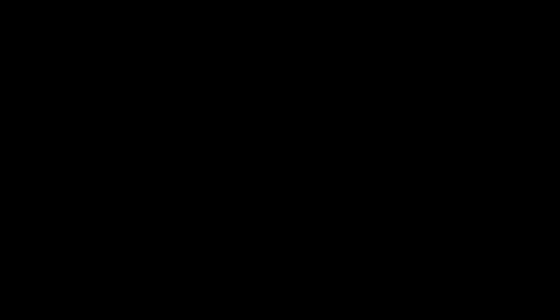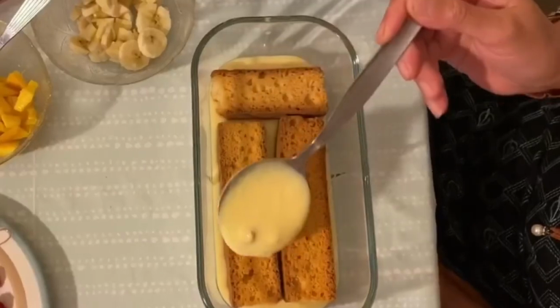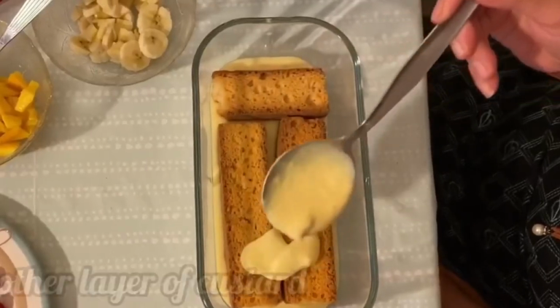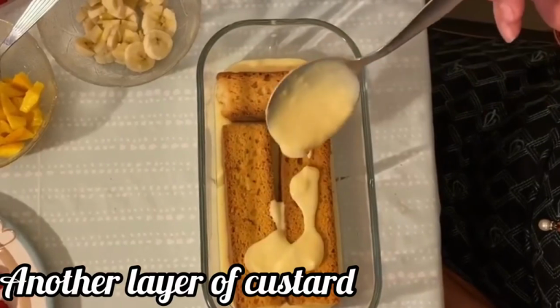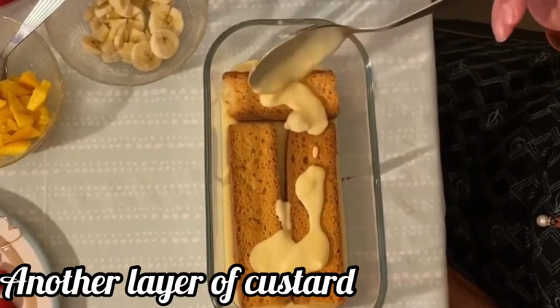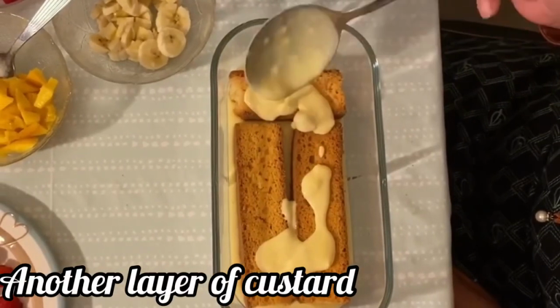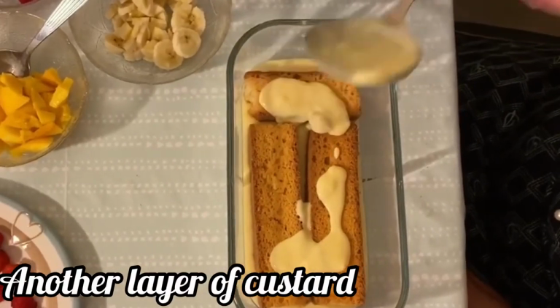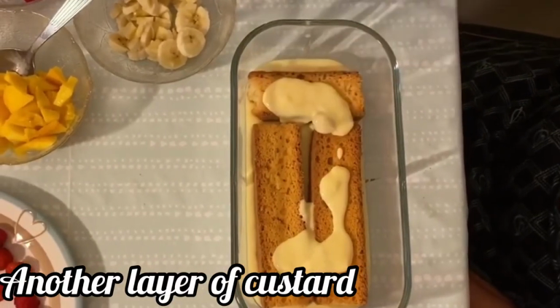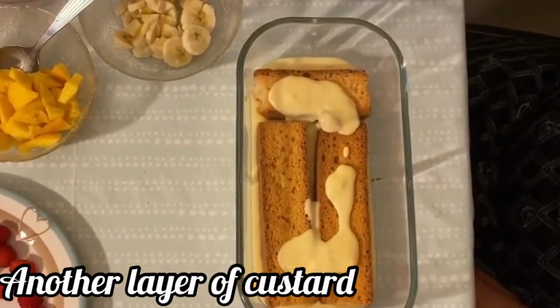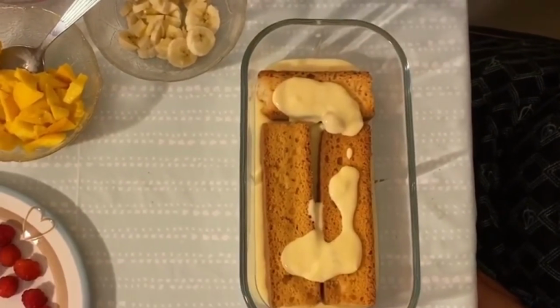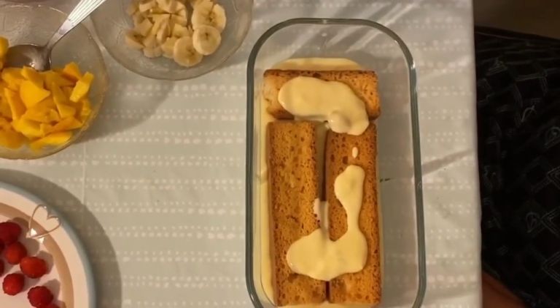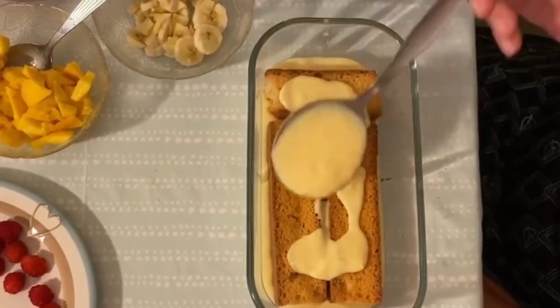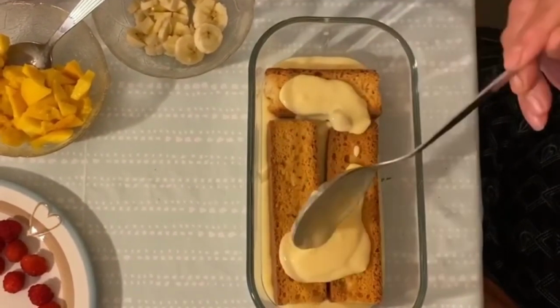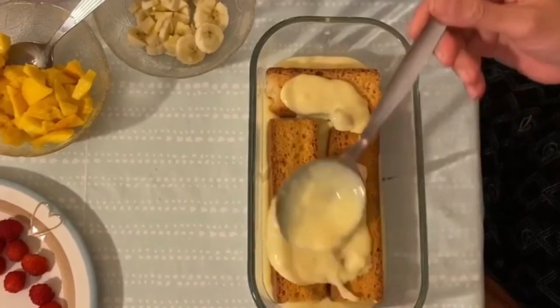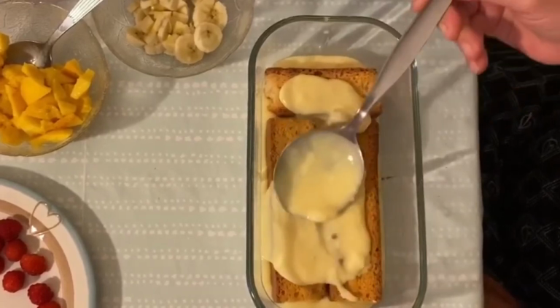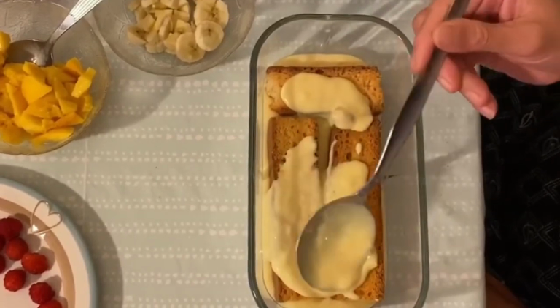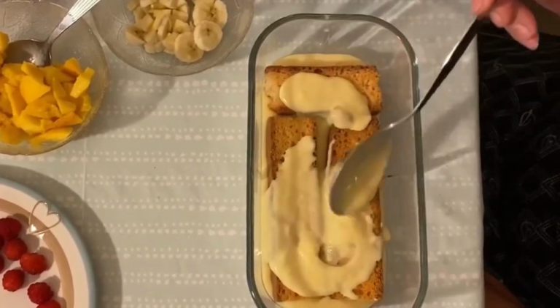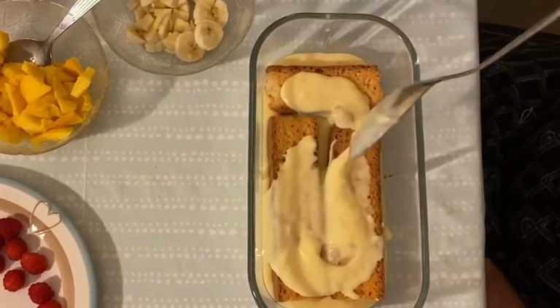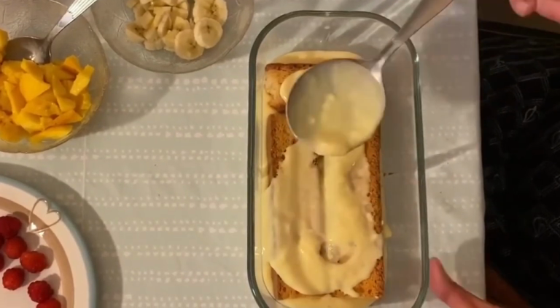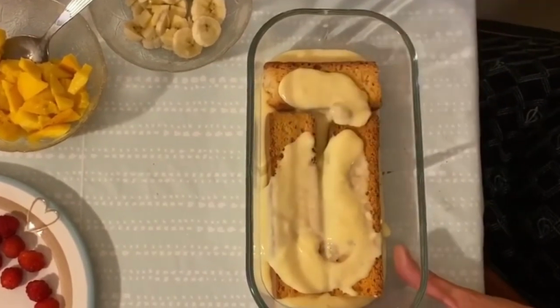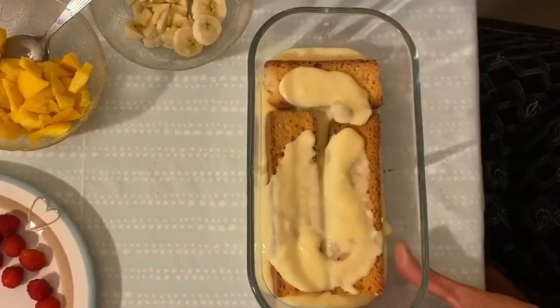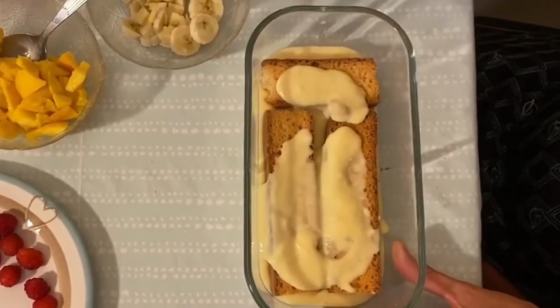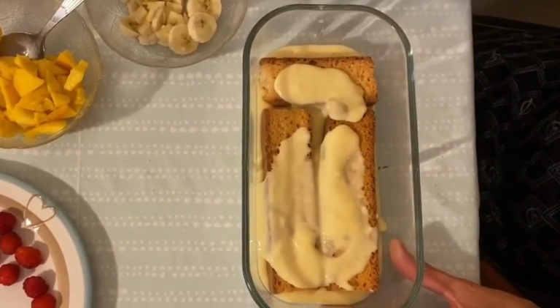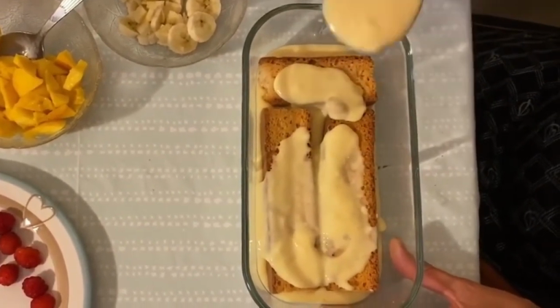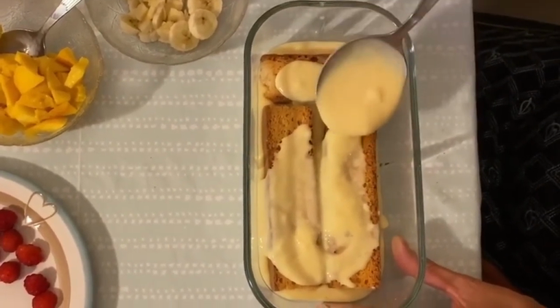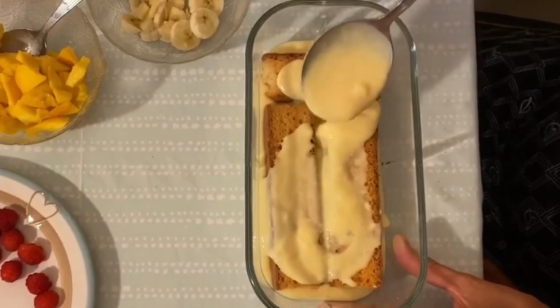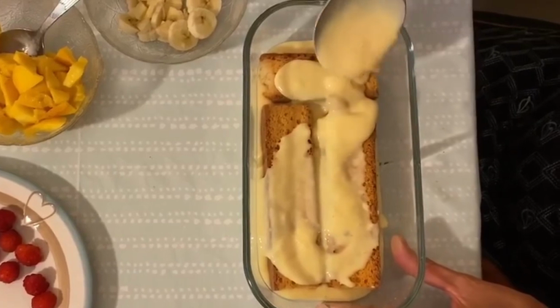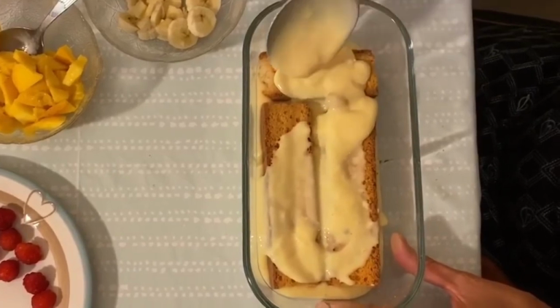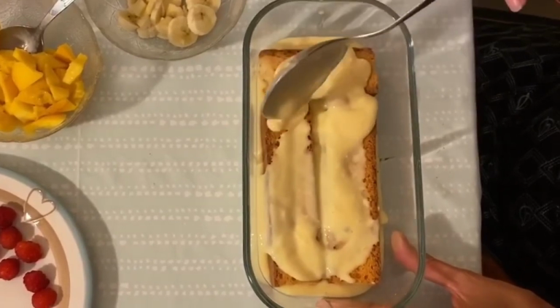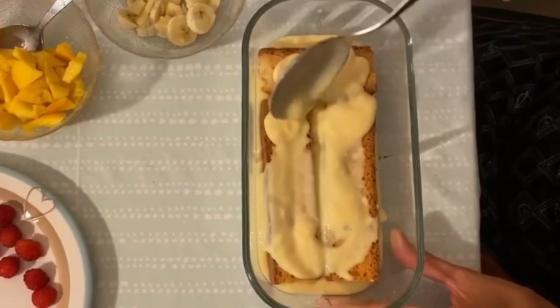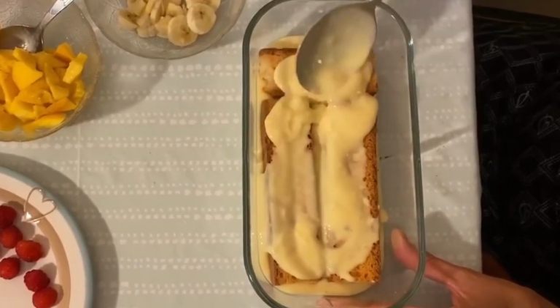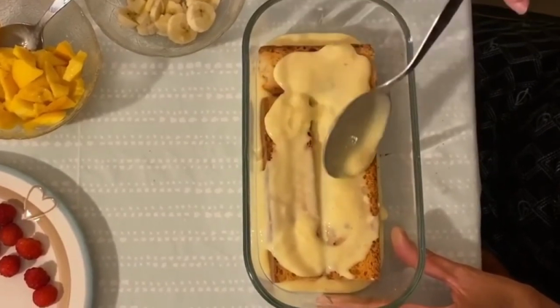Add another layer of custard on top. This is to make sure the cake biscuit is soft because of the custard. Spread it evenly on top again.